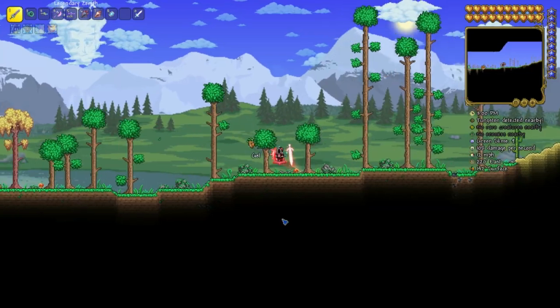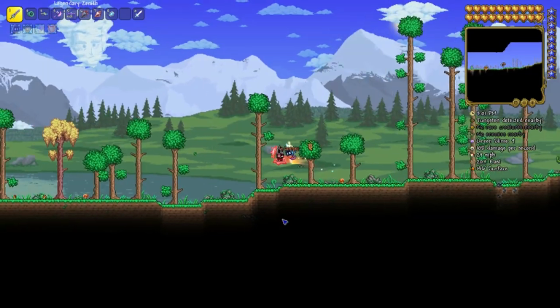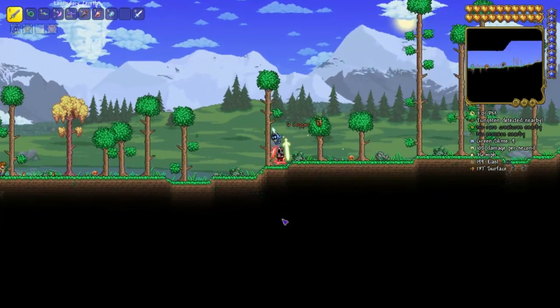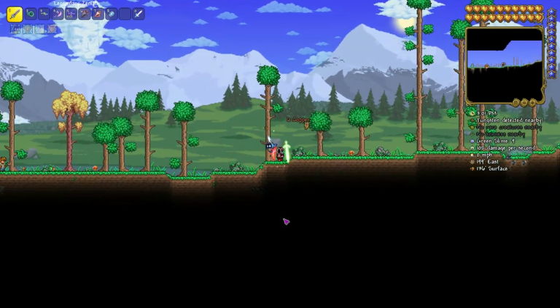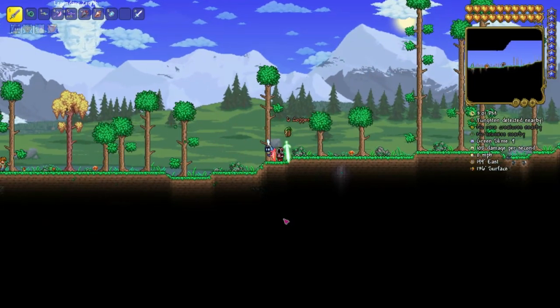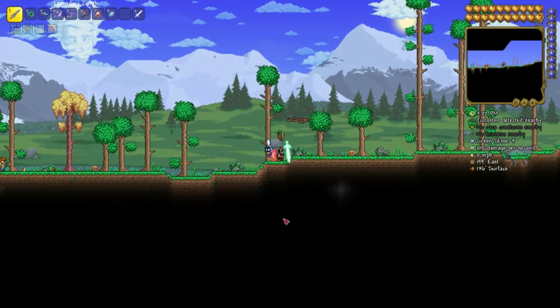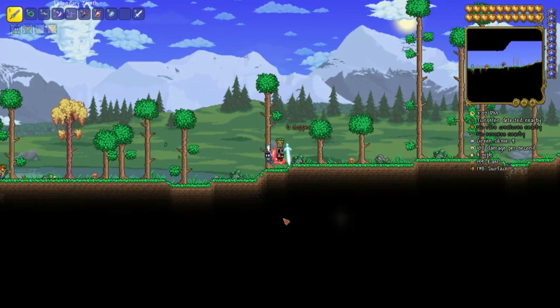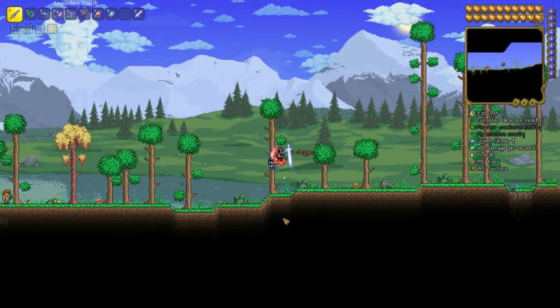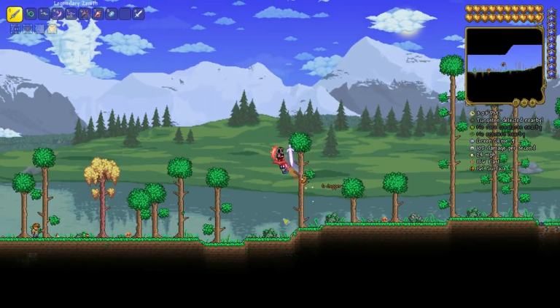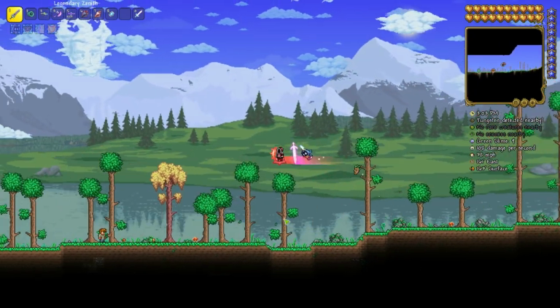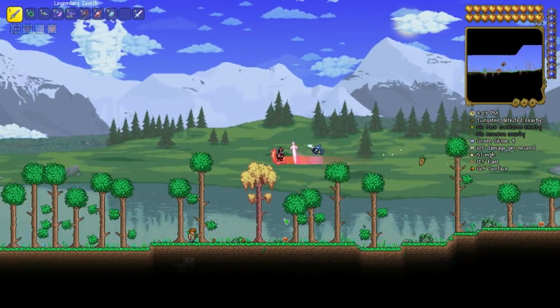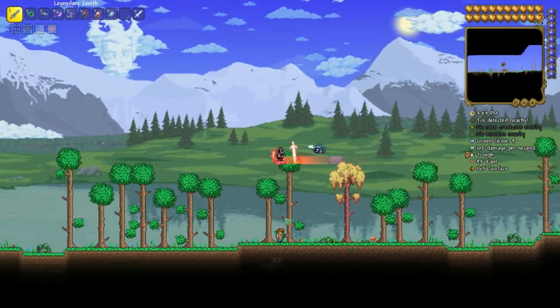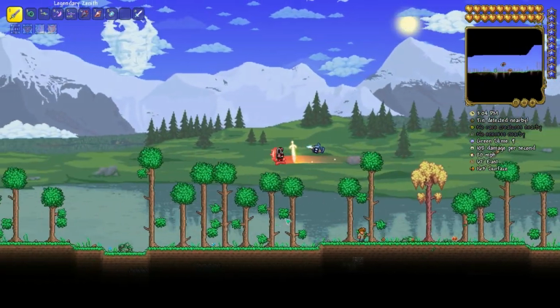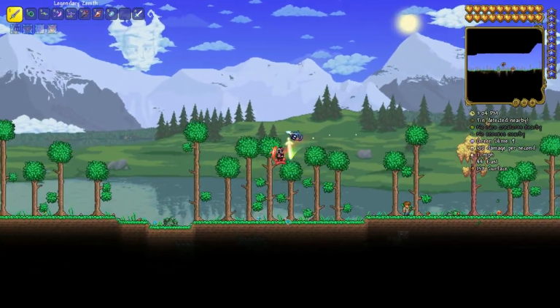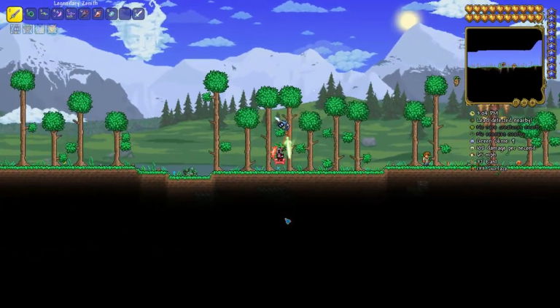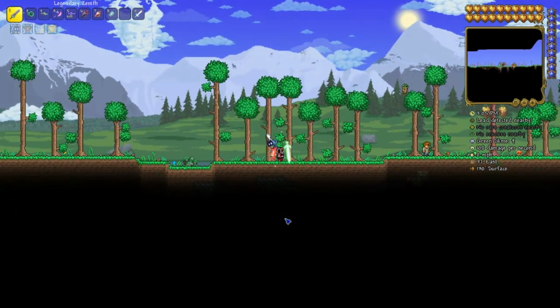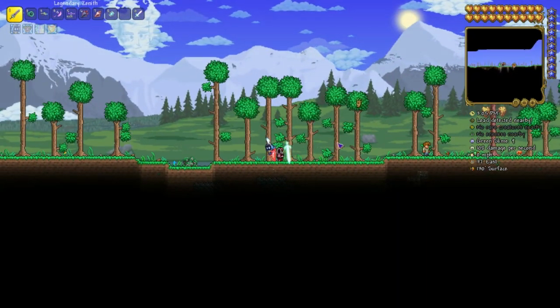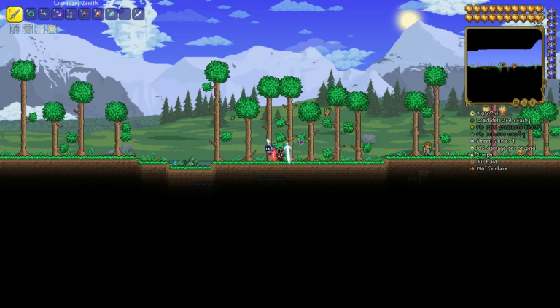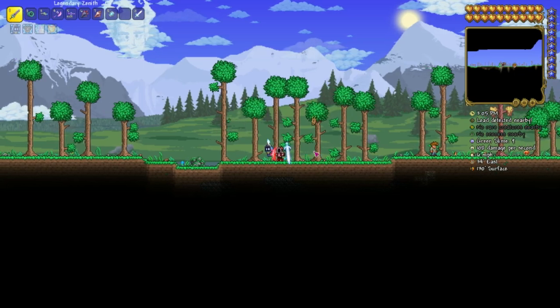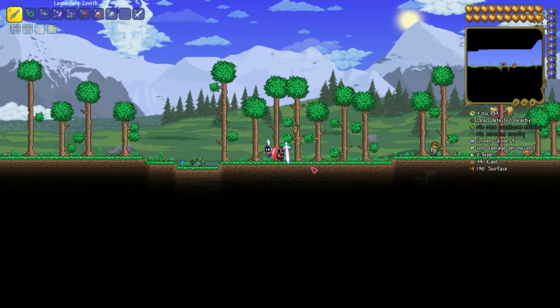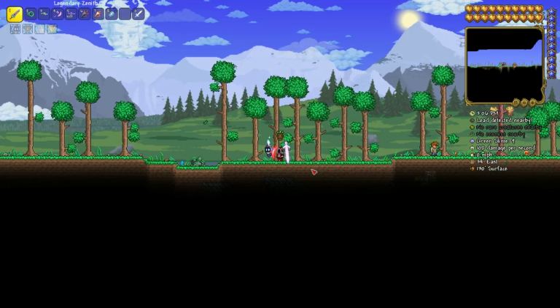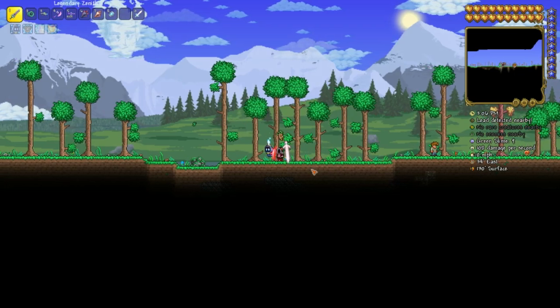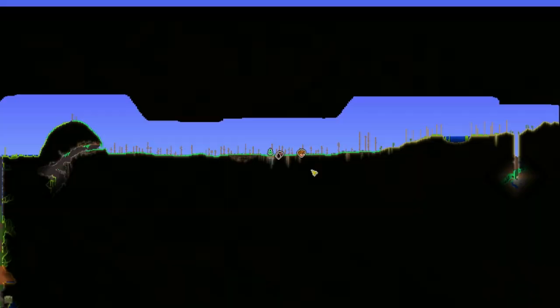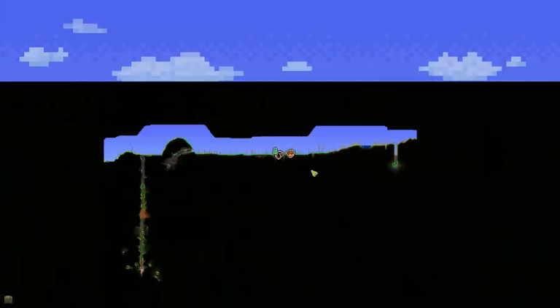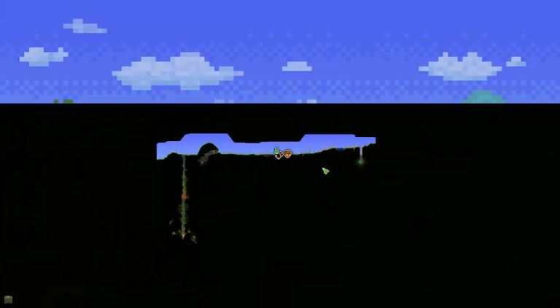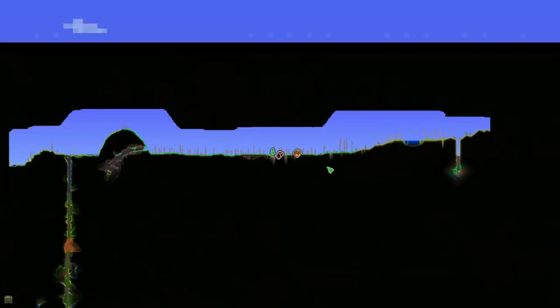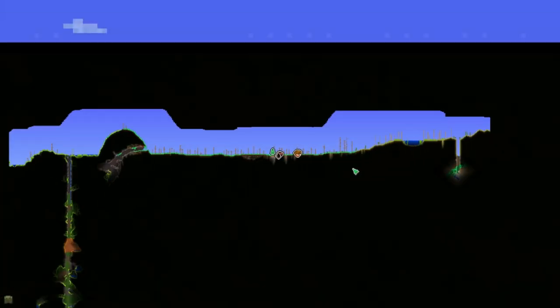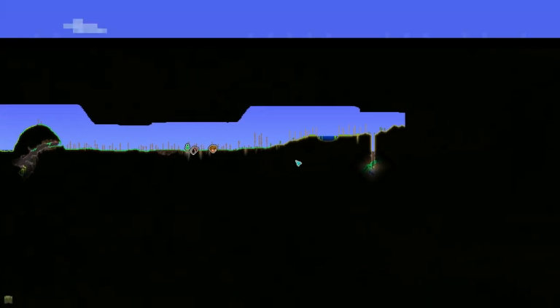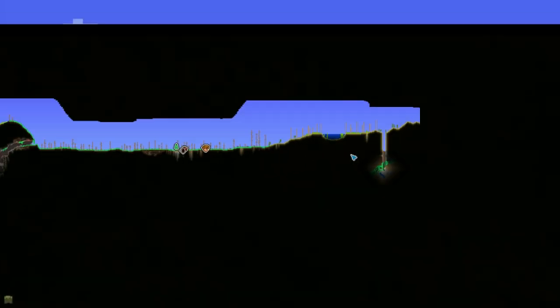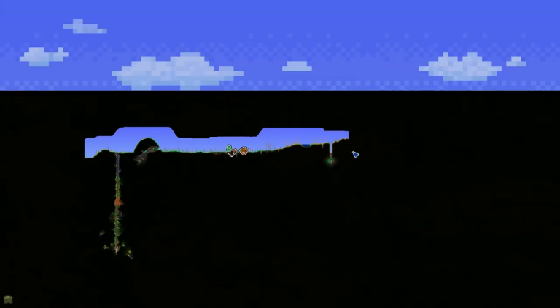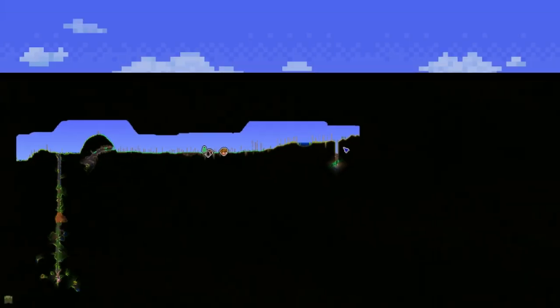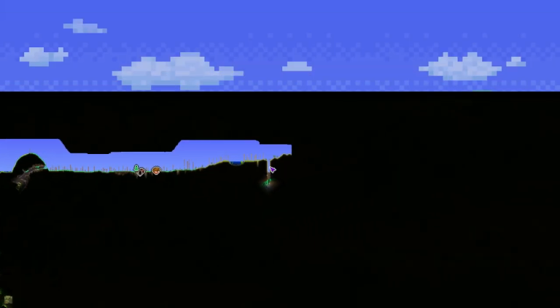If you're asking yourself about the world details, they are small and corruption. Also, here in the spawn you should go right until you reach the desert.